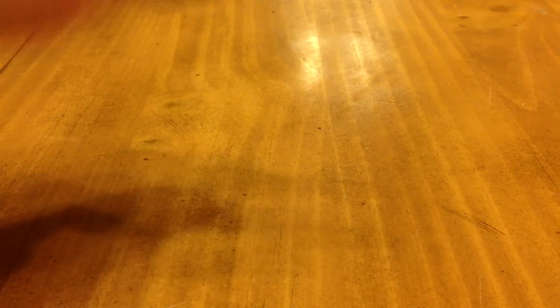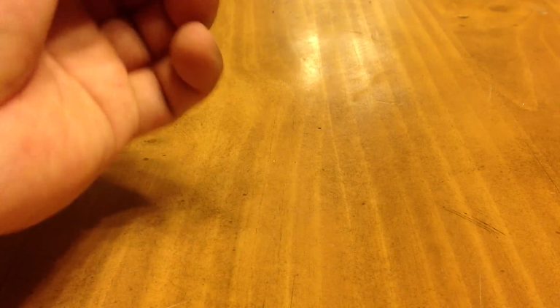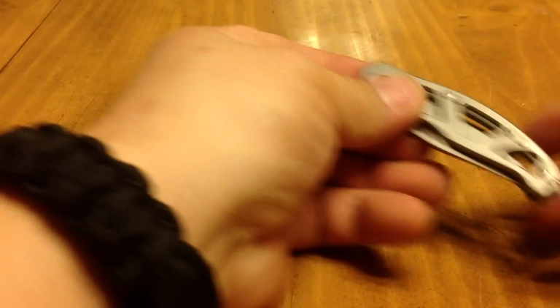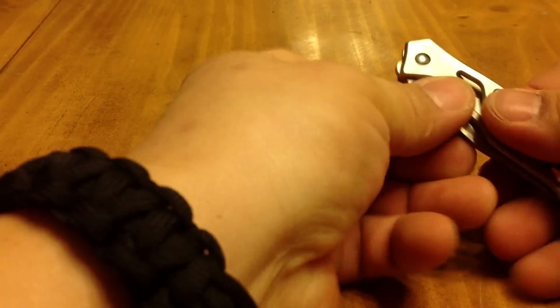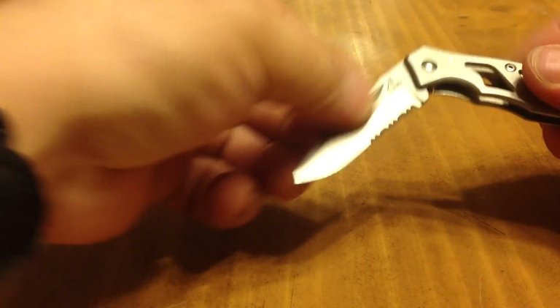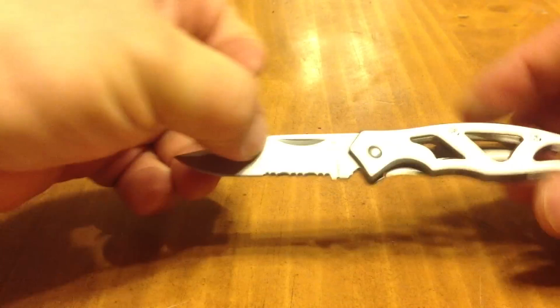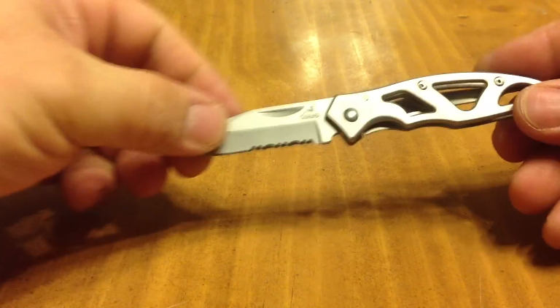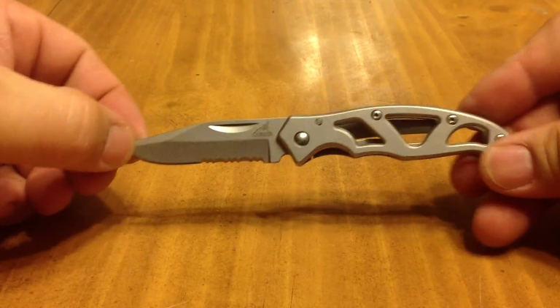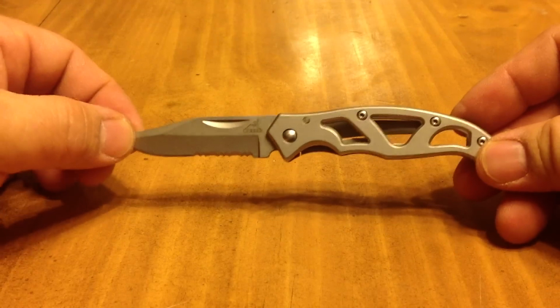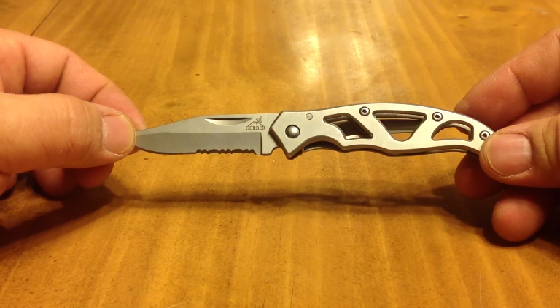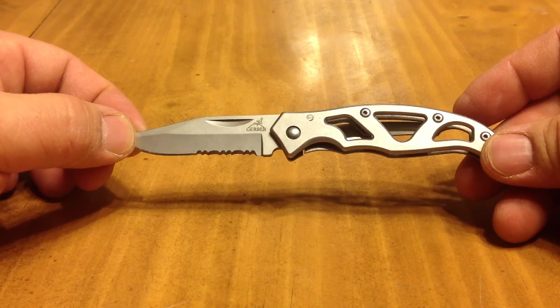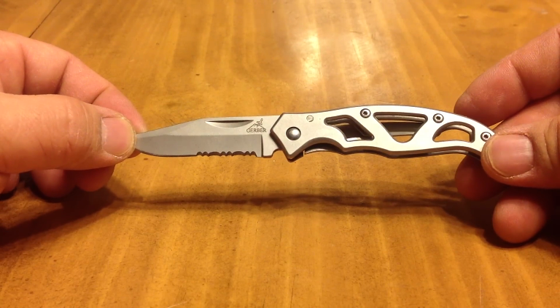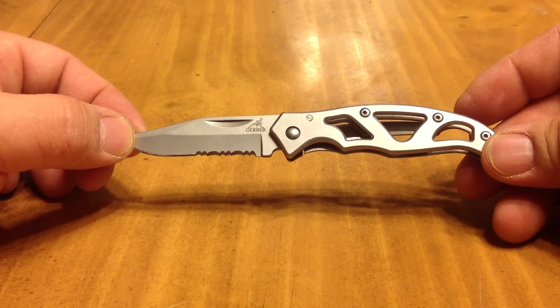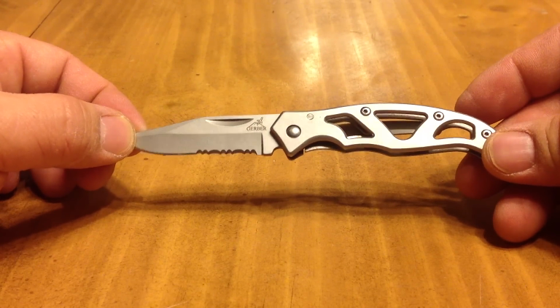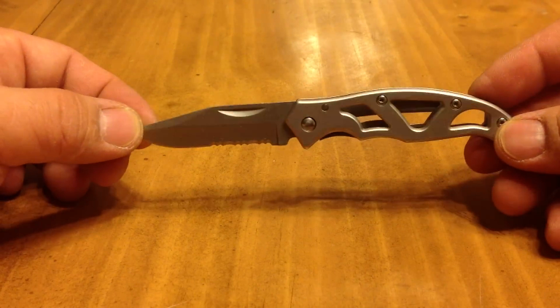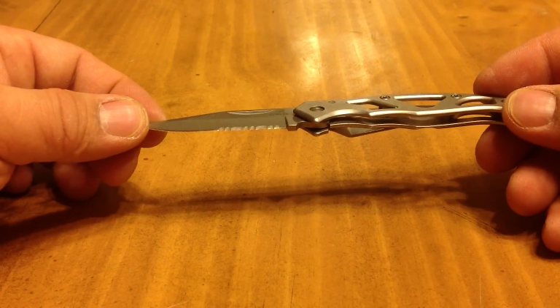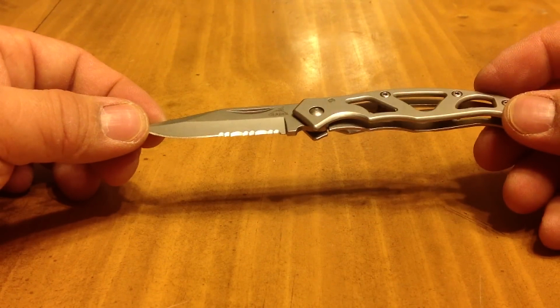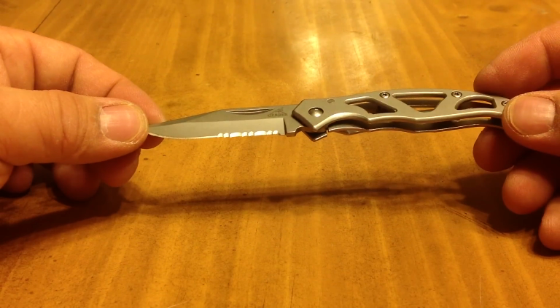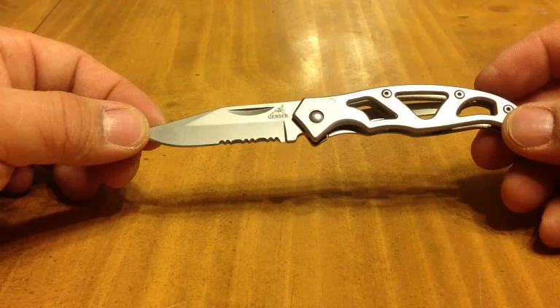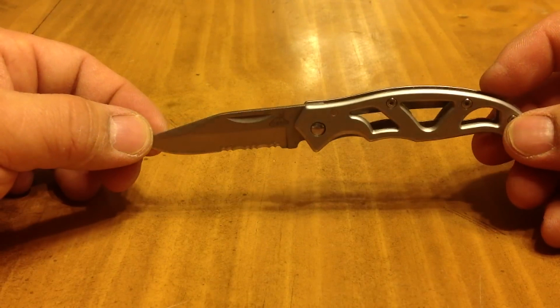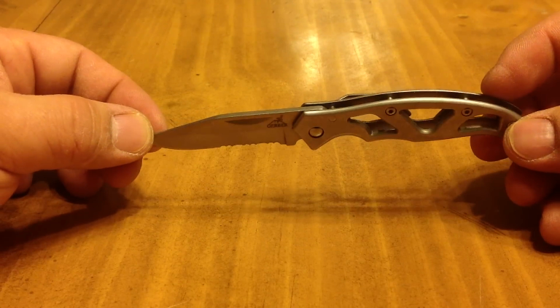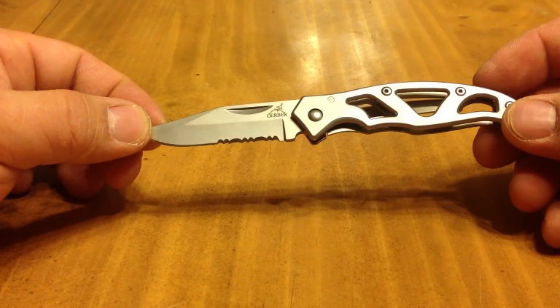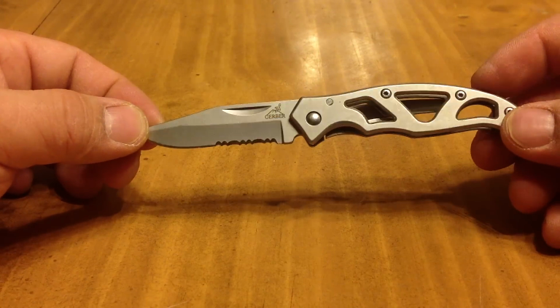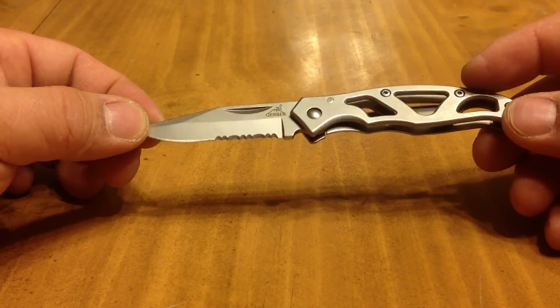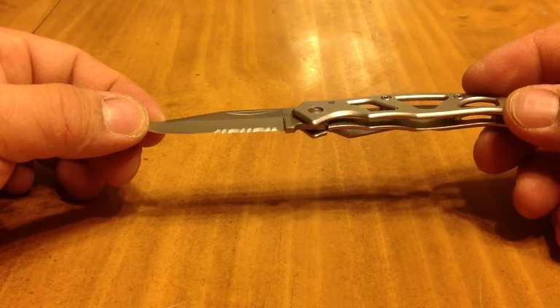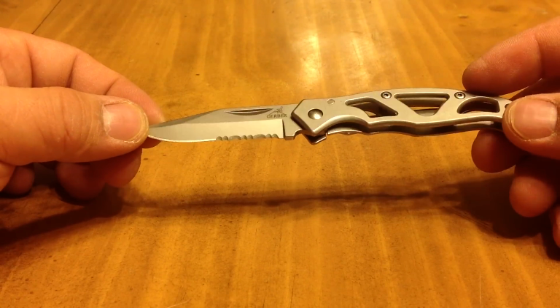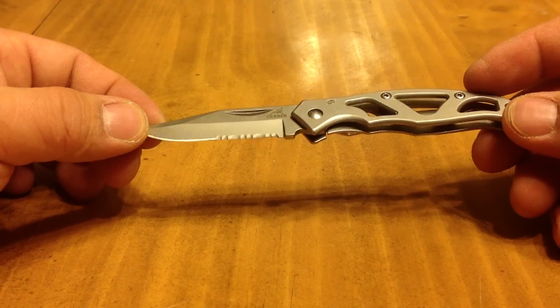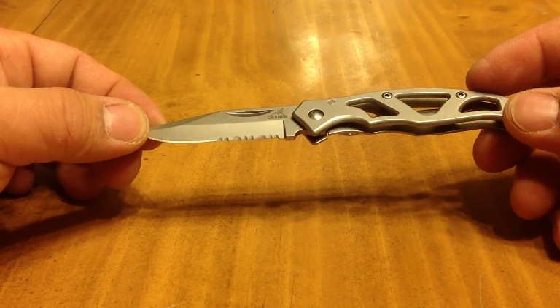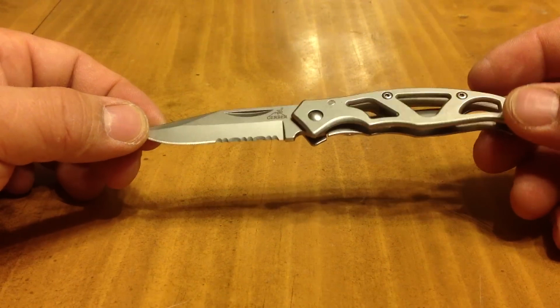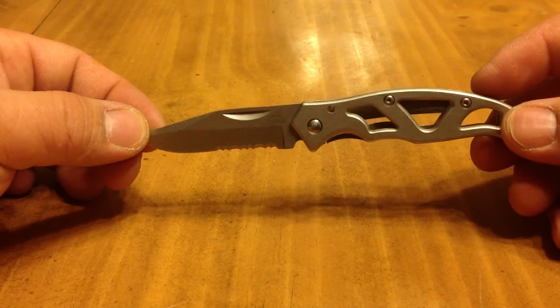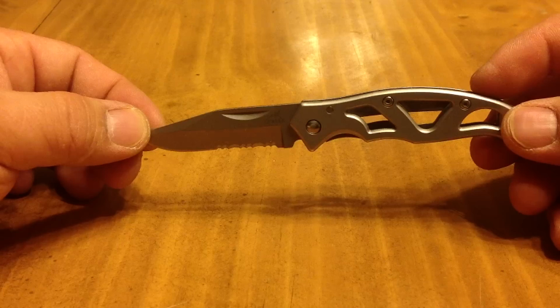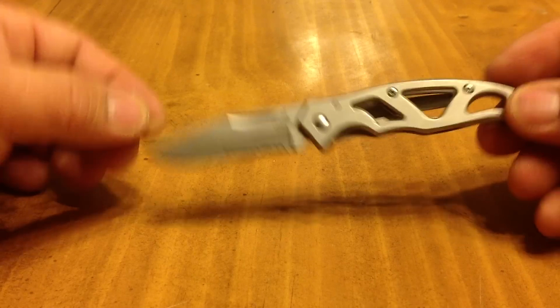One of my personal favorites is the Gerber Parafram Mini Knife. It can do just about anything its bigger brother can — it's just great to have a backup knife. You can latch it to anything you want.